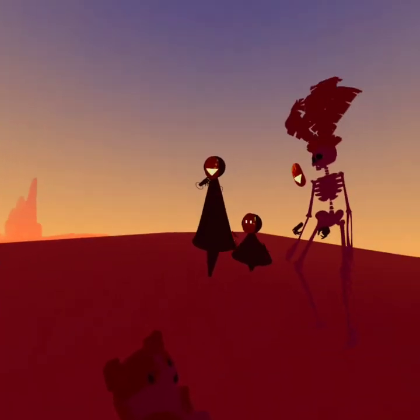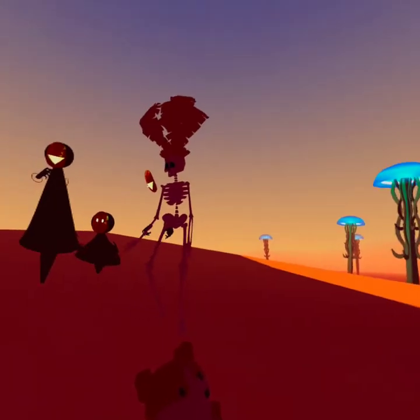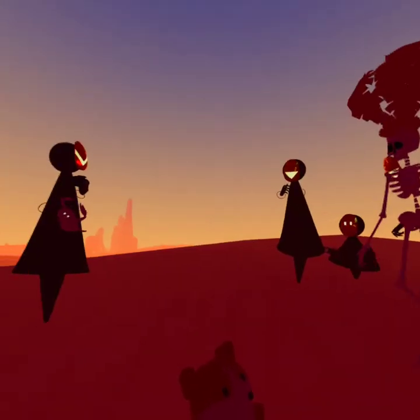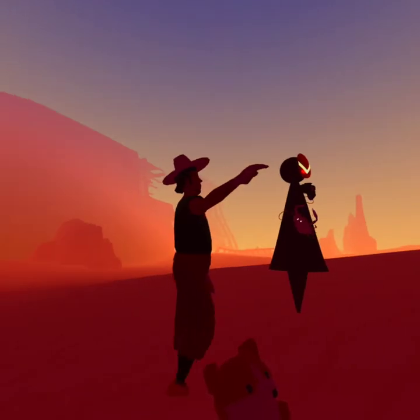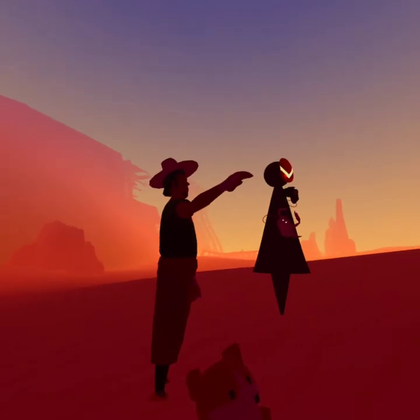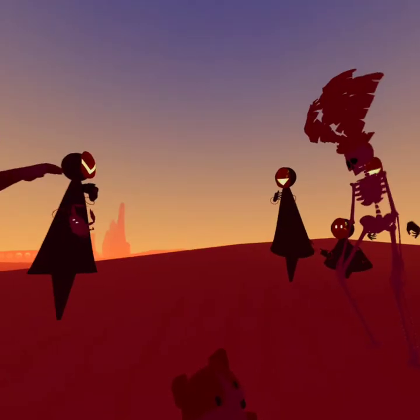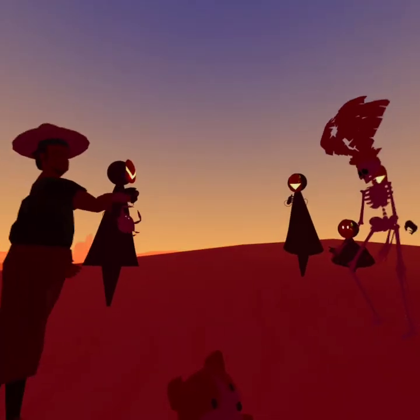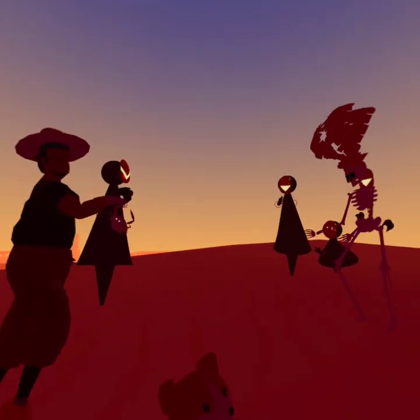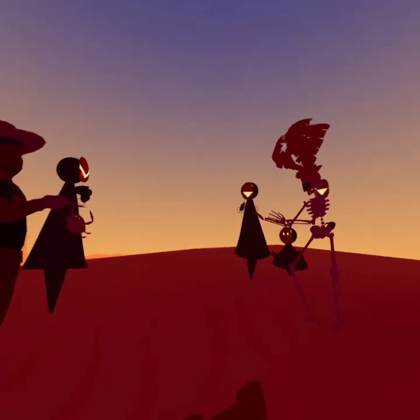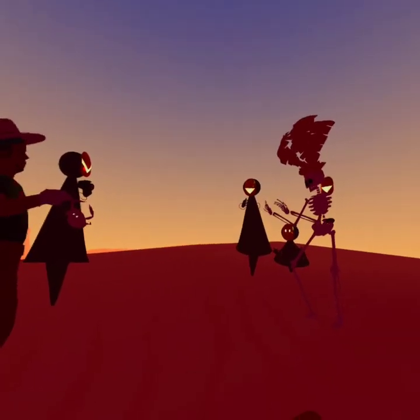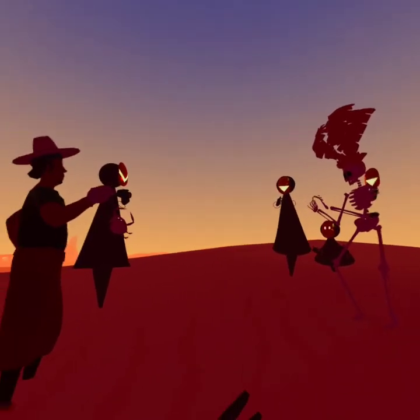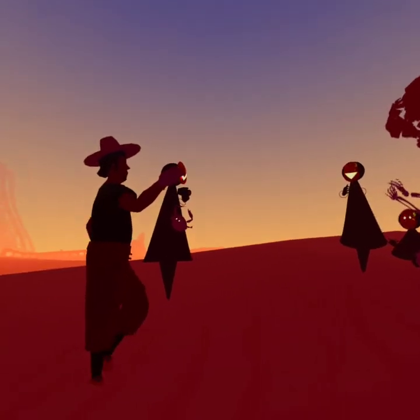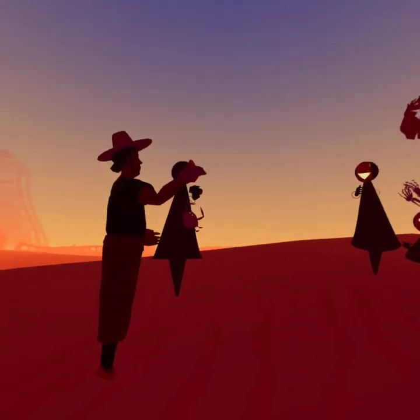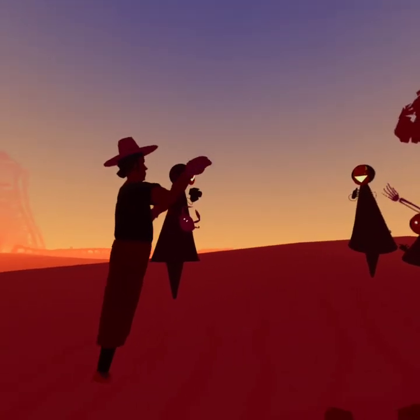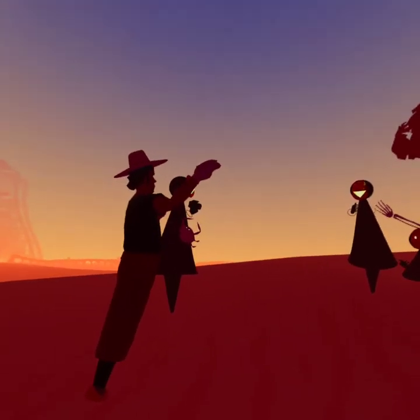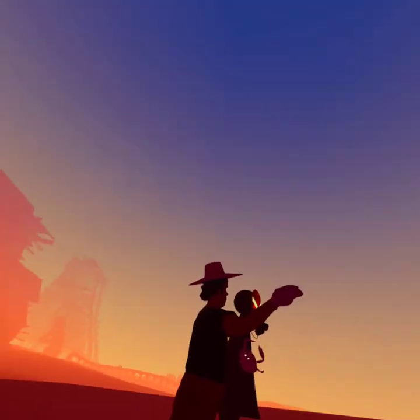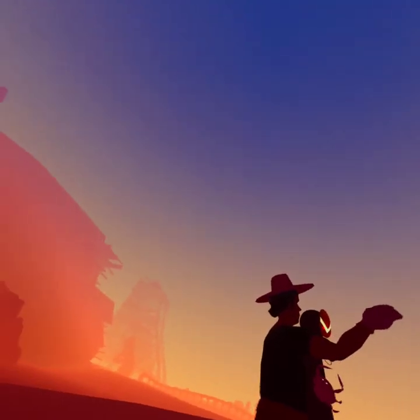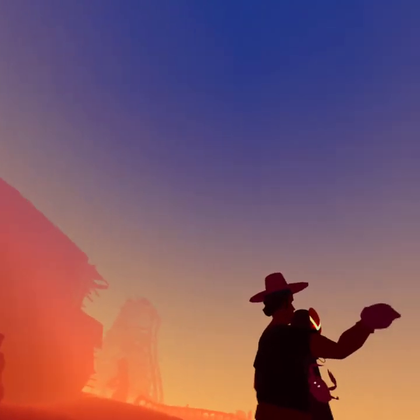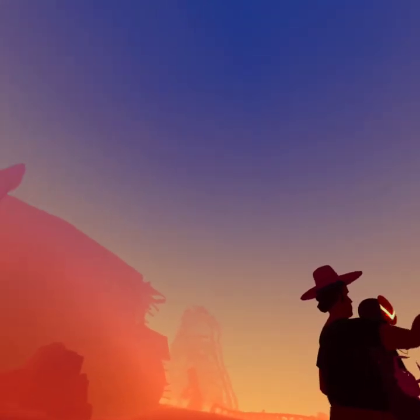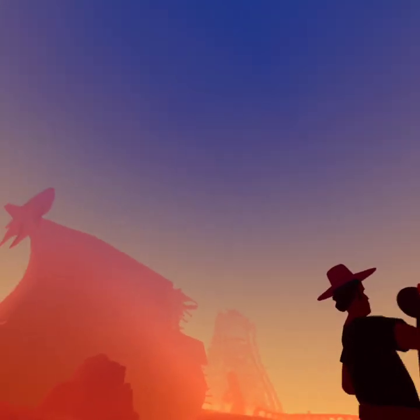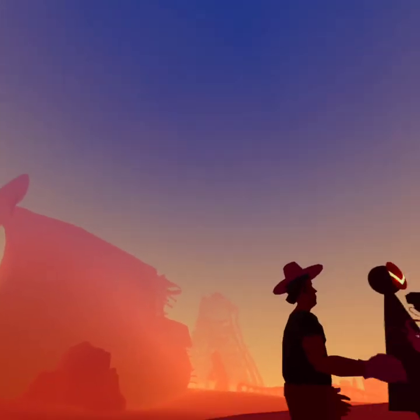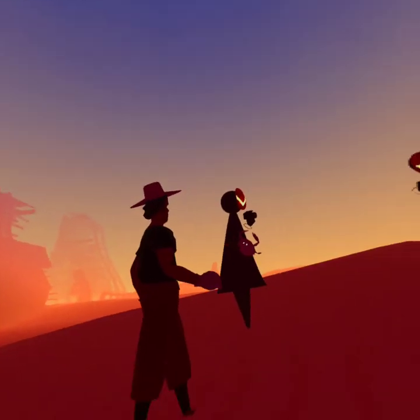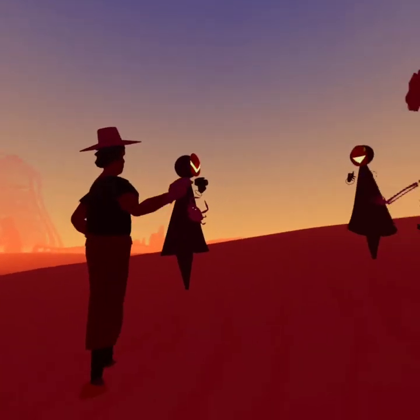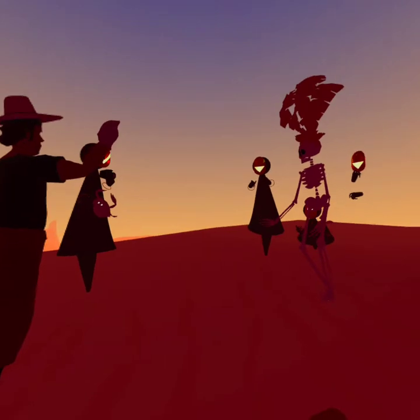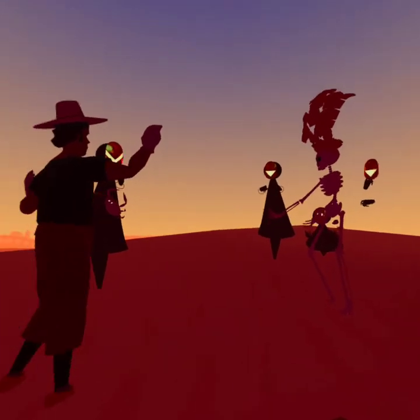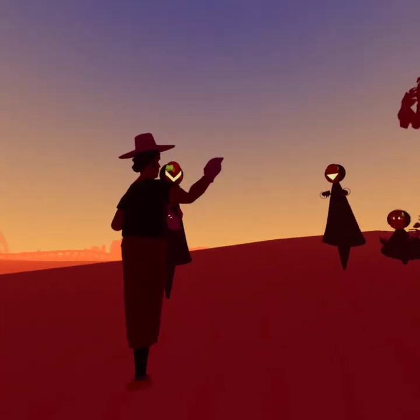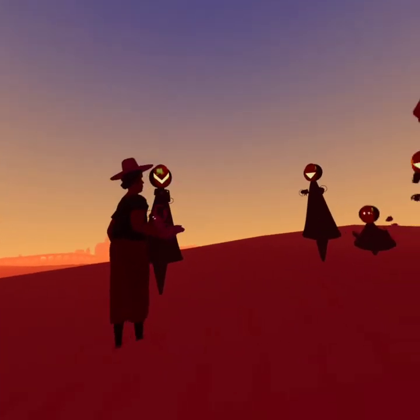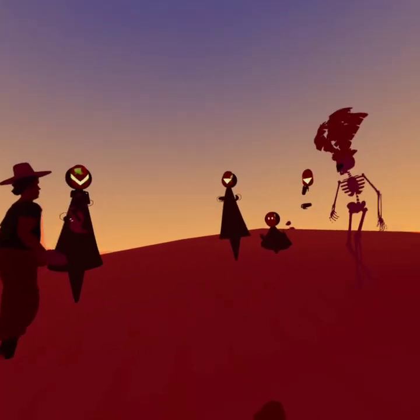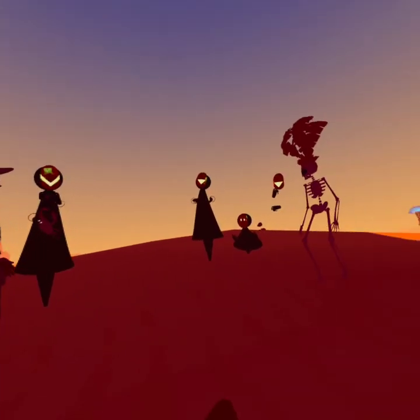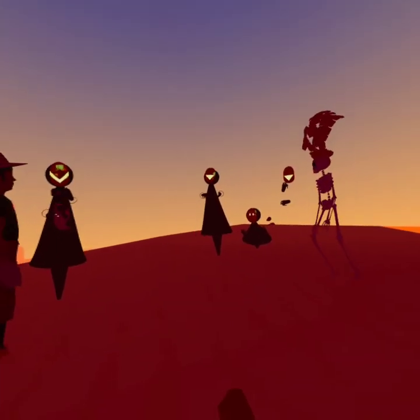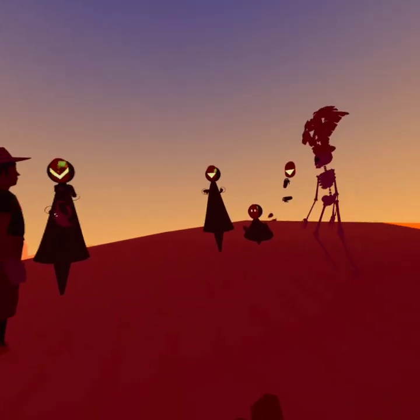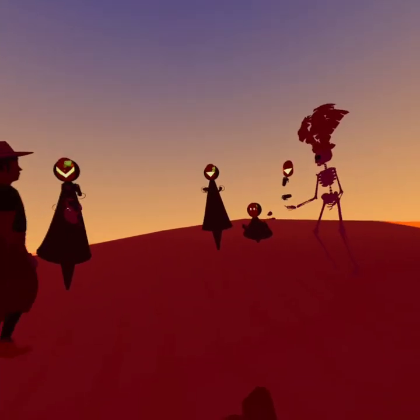Nice to meet you, random skeleton, but I don't like this. Until you can figure out these things about your past, I don't know if I believe you about anything.